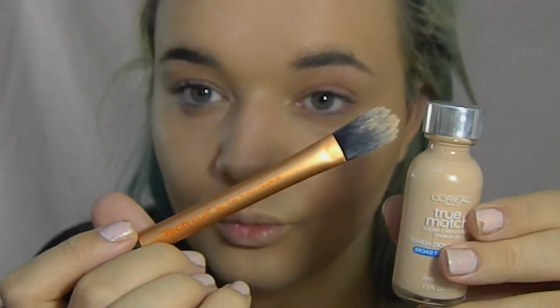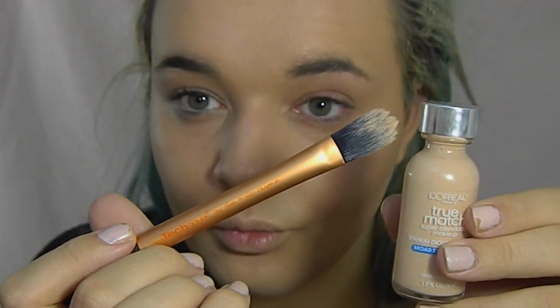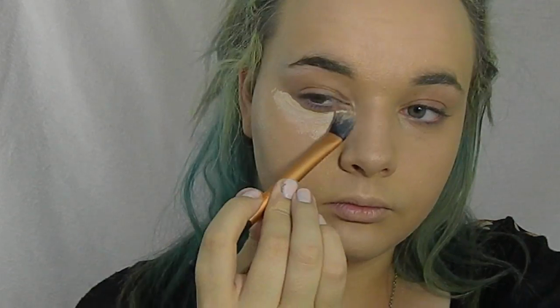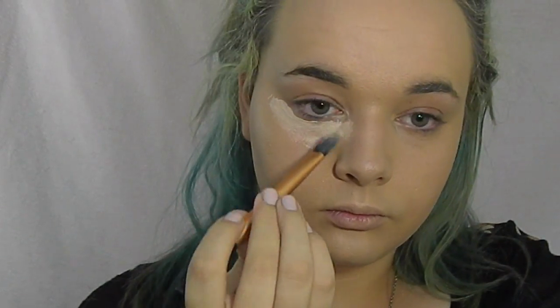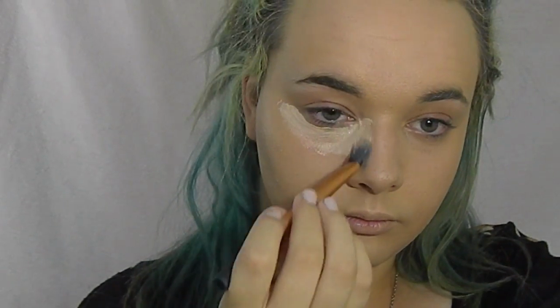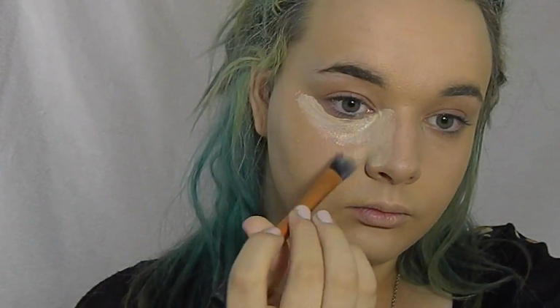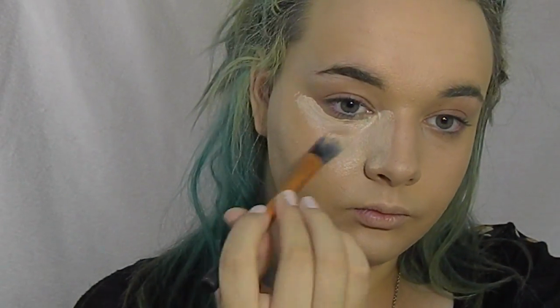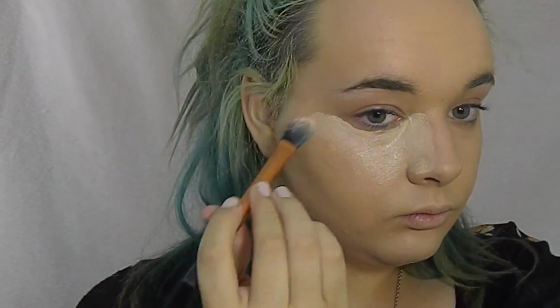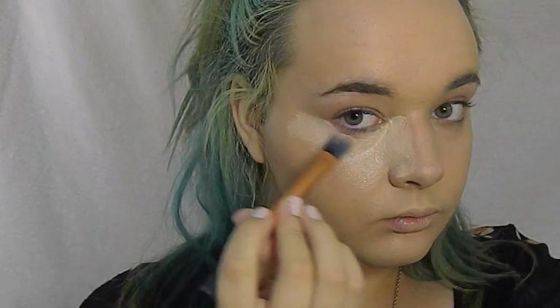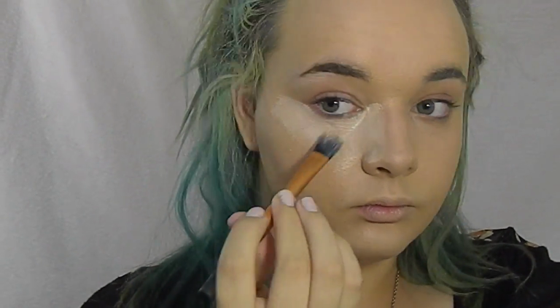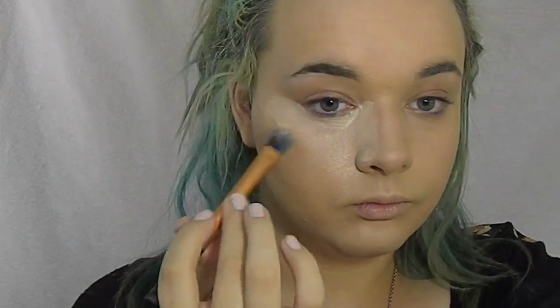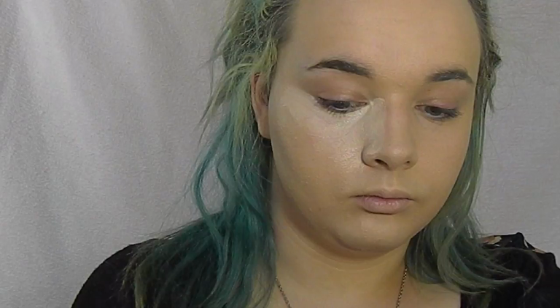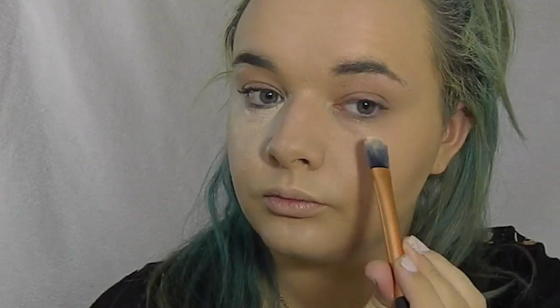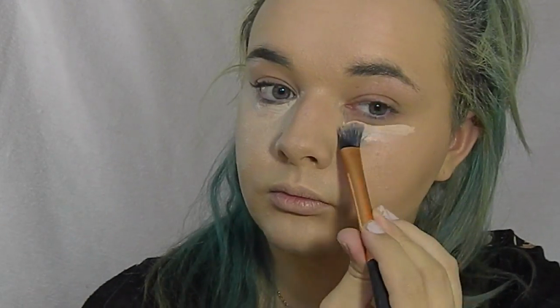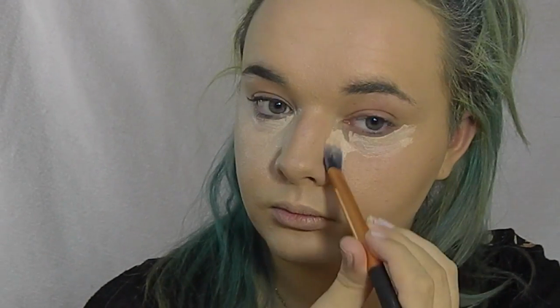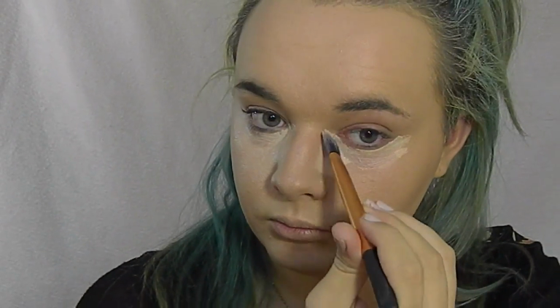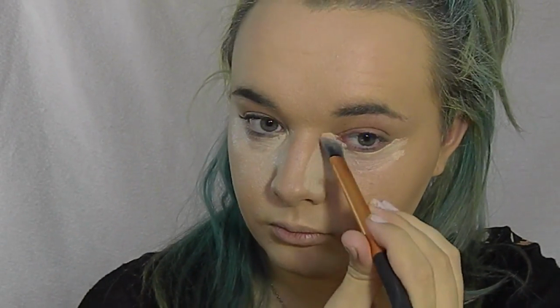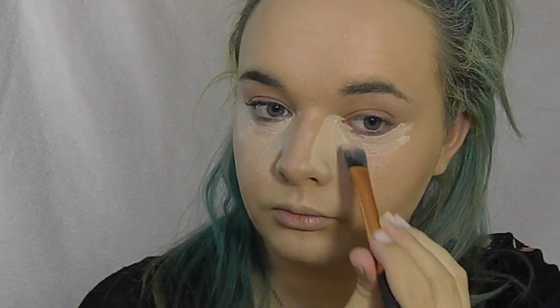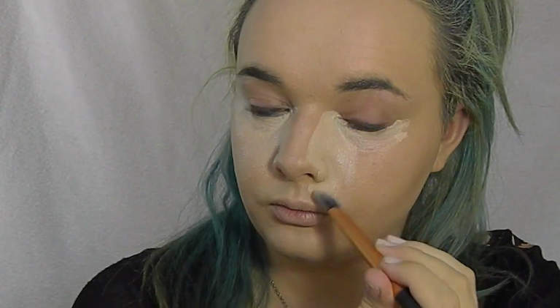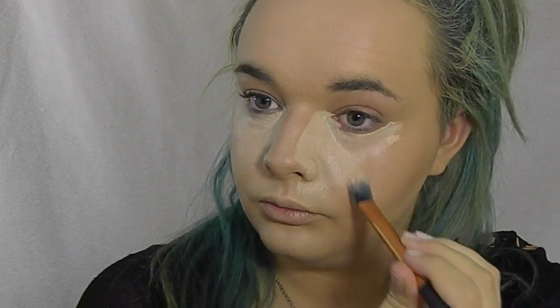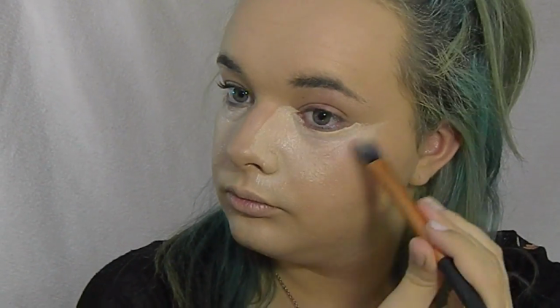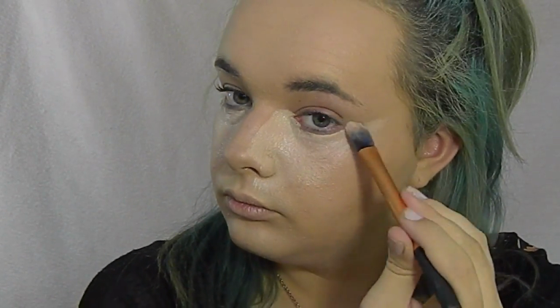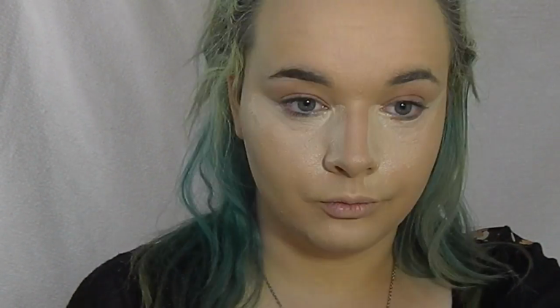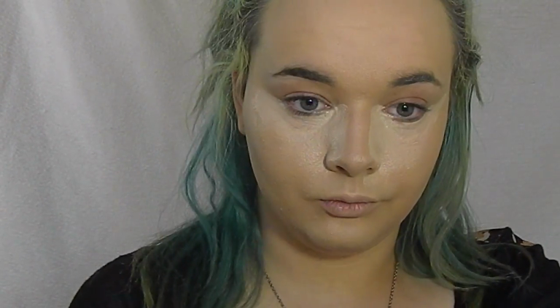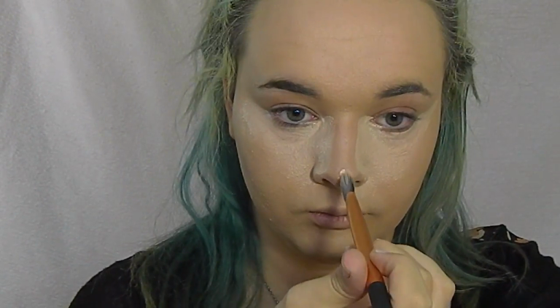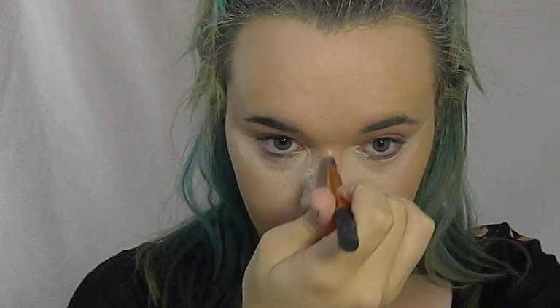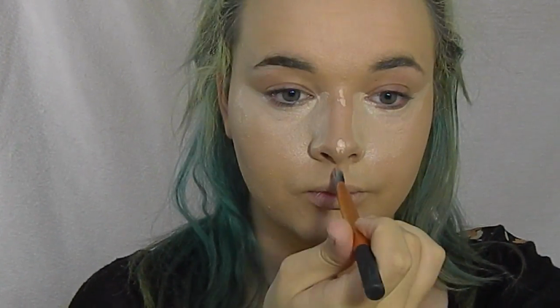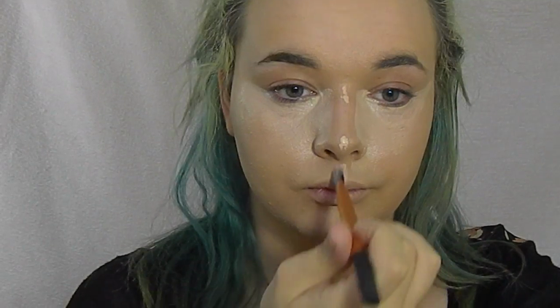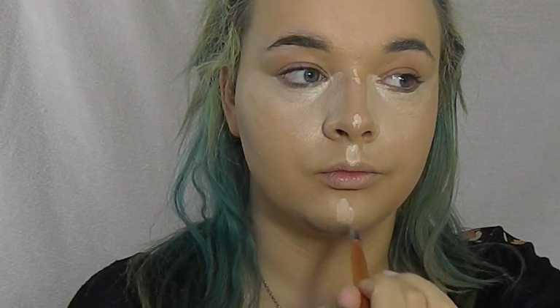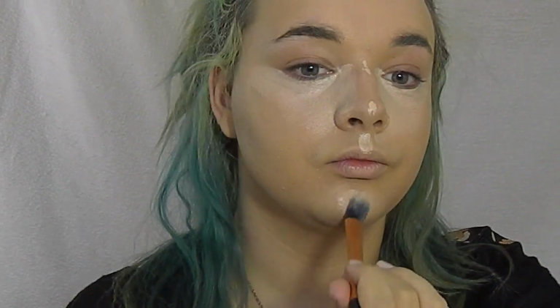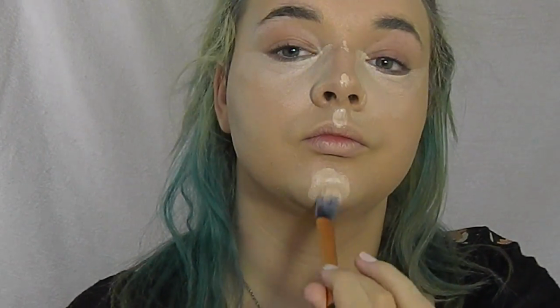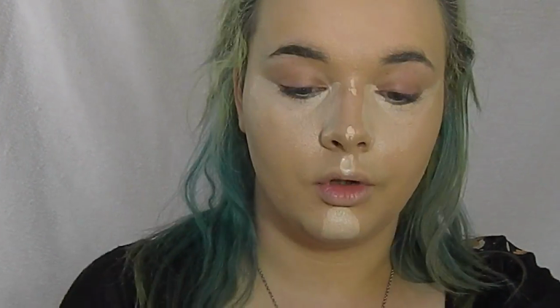Now for highlighting, I'm using L'Oreal True Match Foundation in C1 Alabaster and I'm using the pointed foundation brush for this.